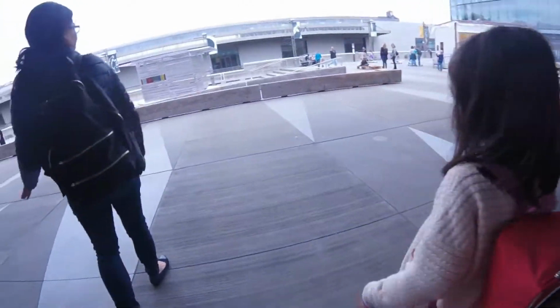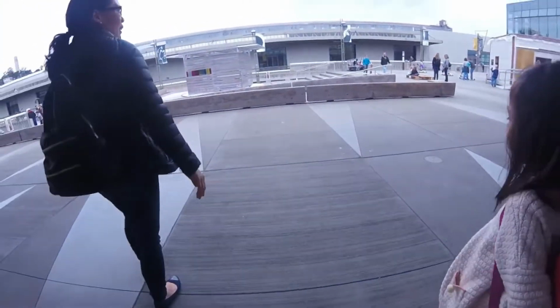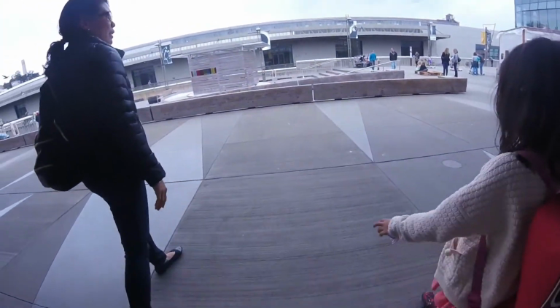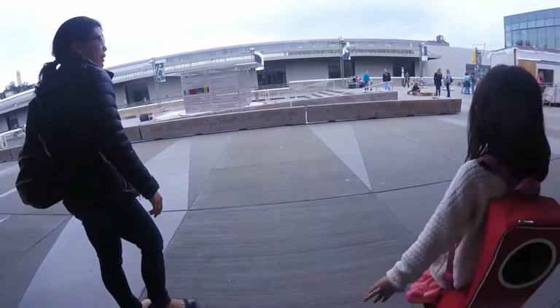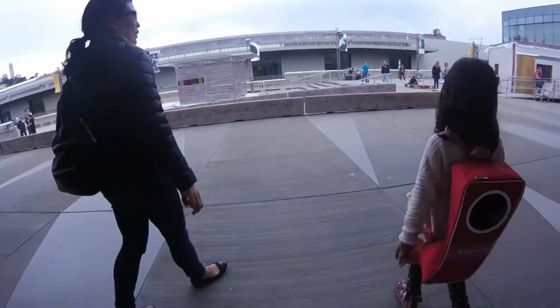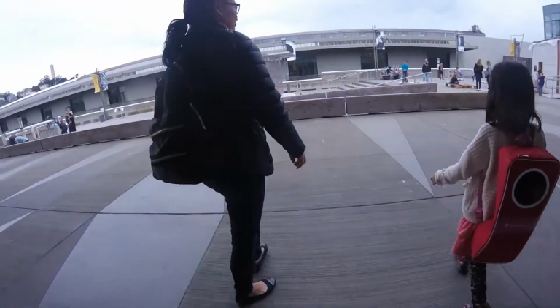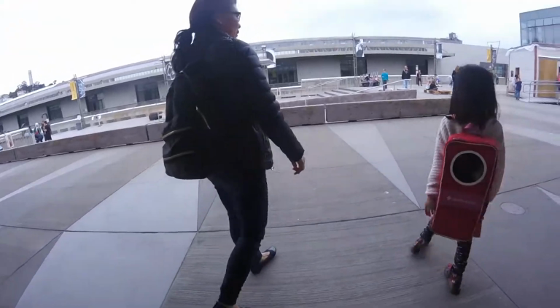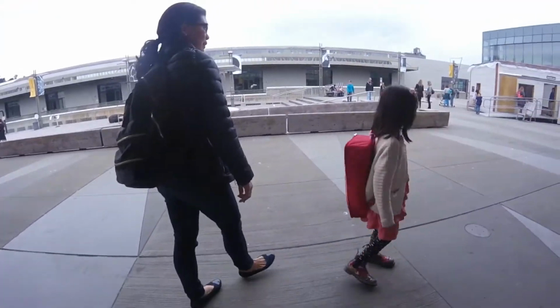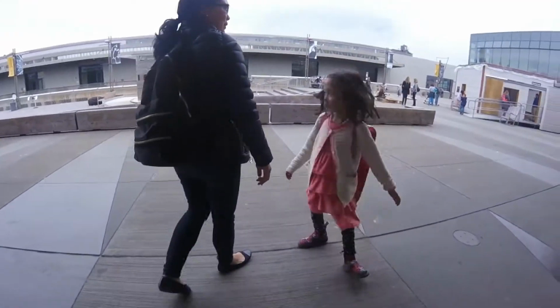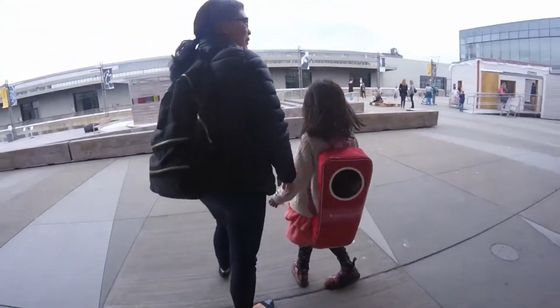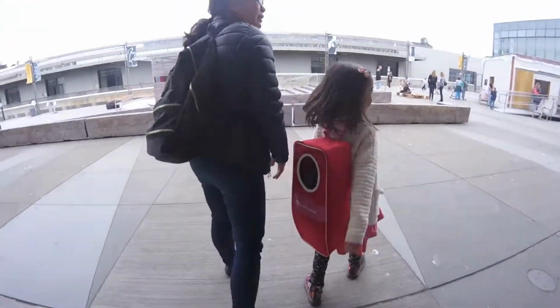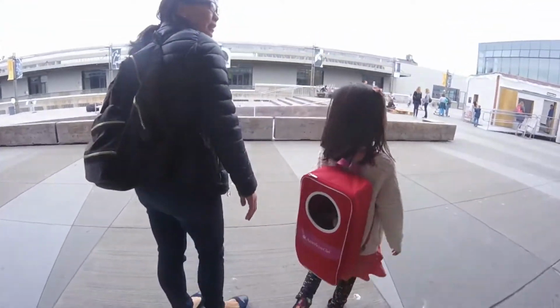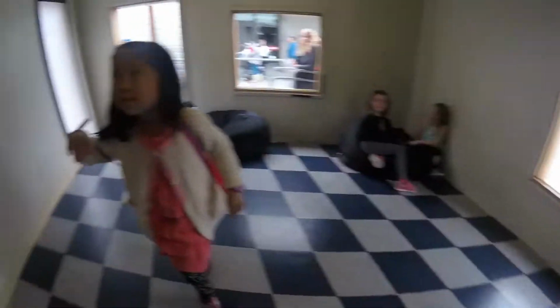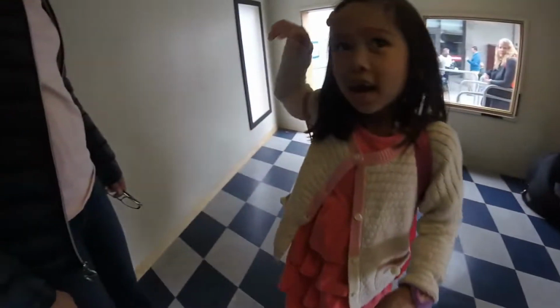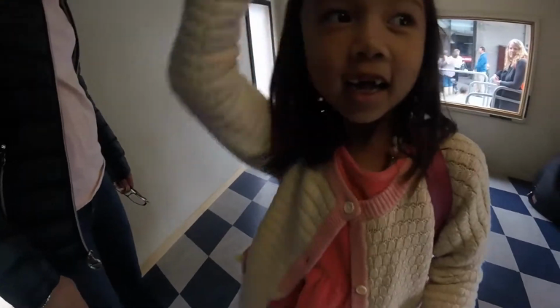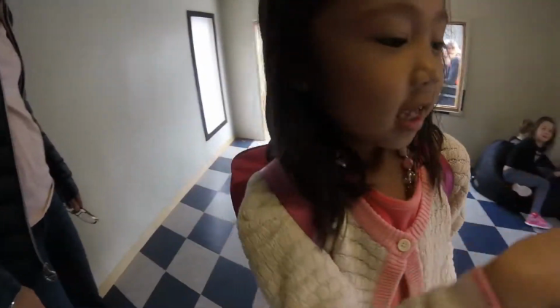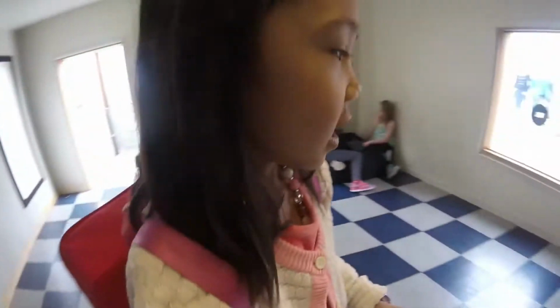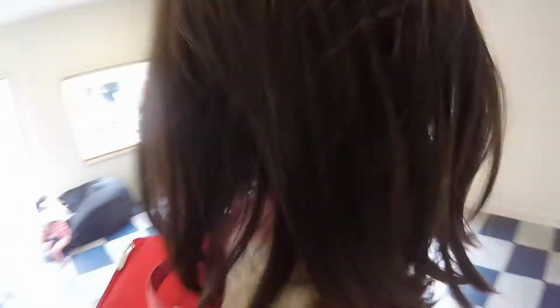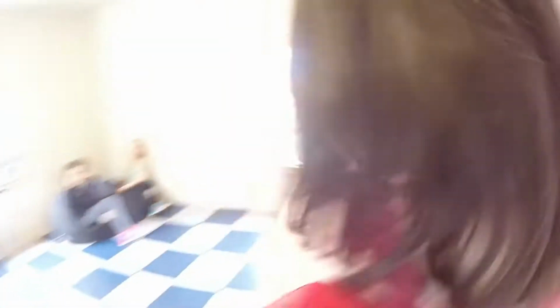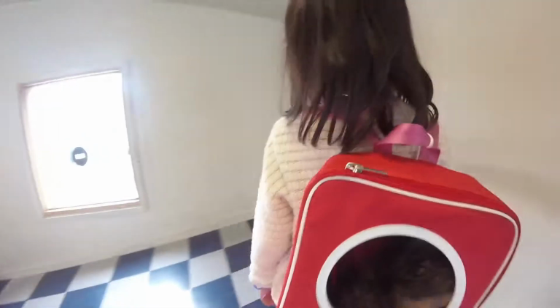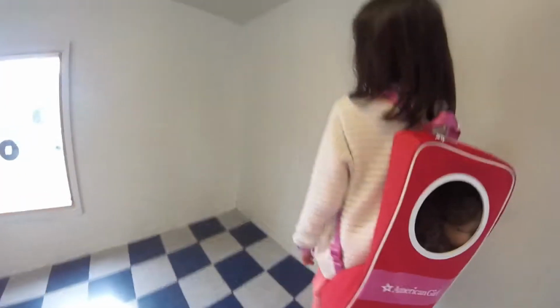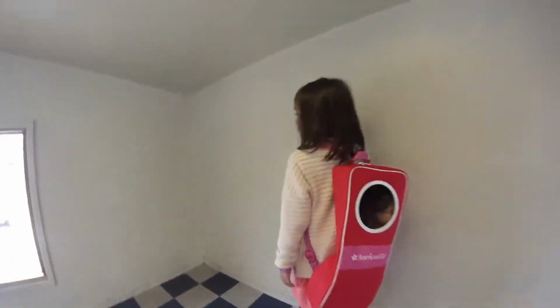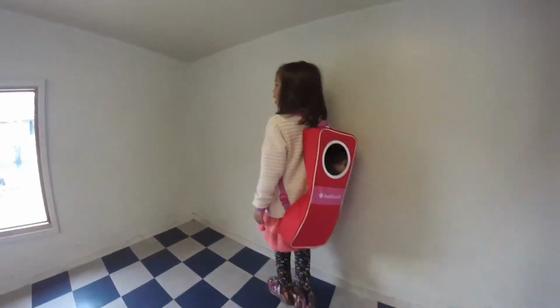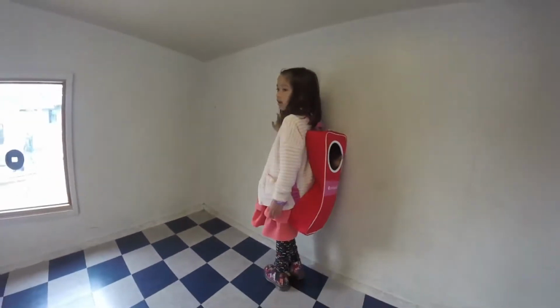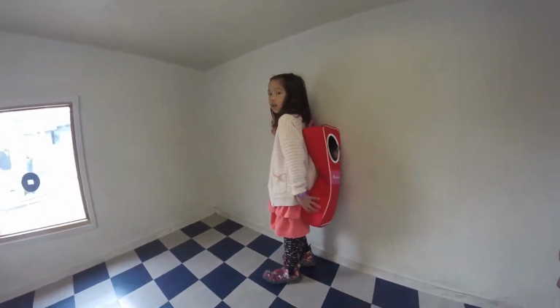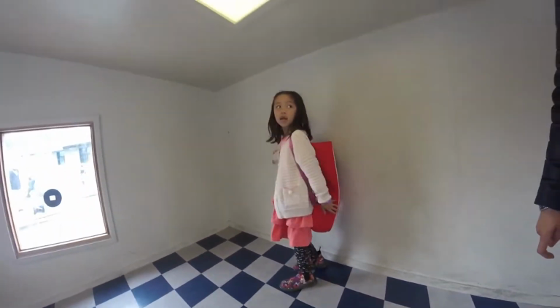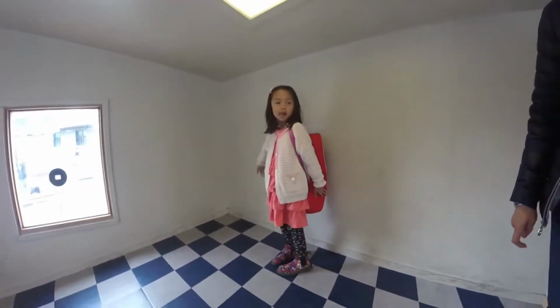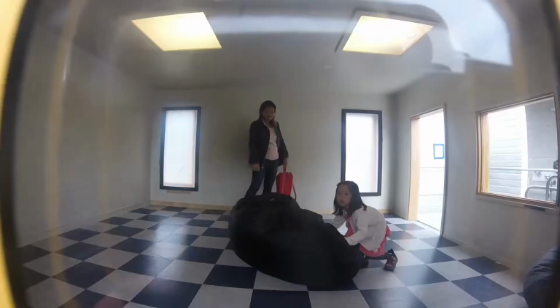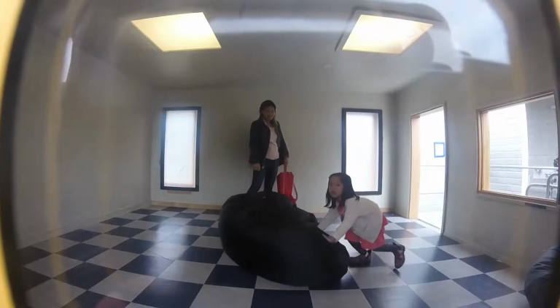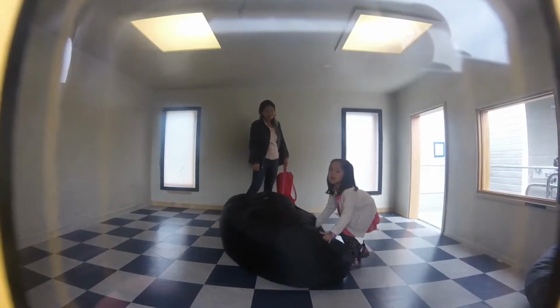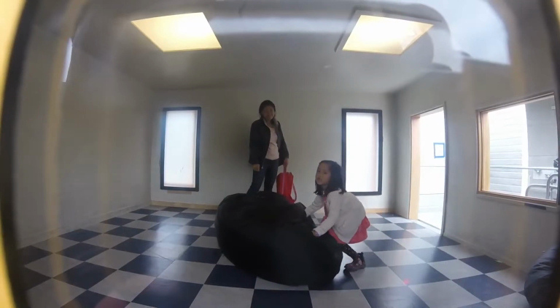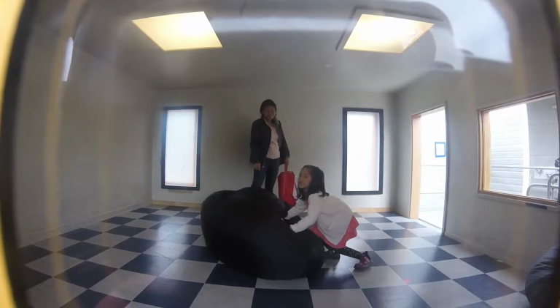Where's this, Gabby? That's outside on the roof of the Exploratorium. There's a little house with a short side and a tall side. The short side makes you look like you're a giant.